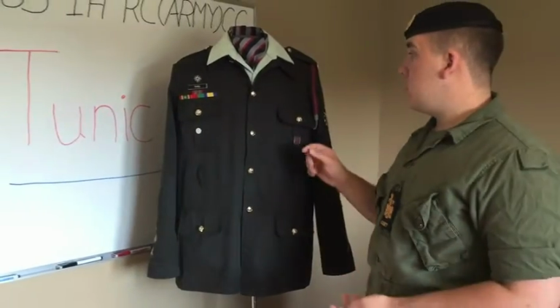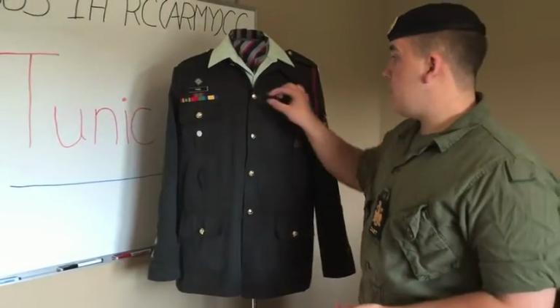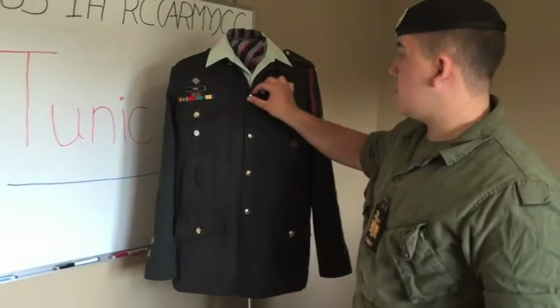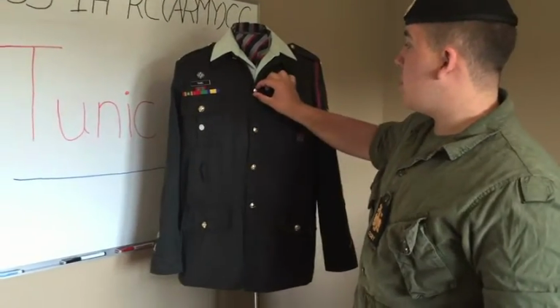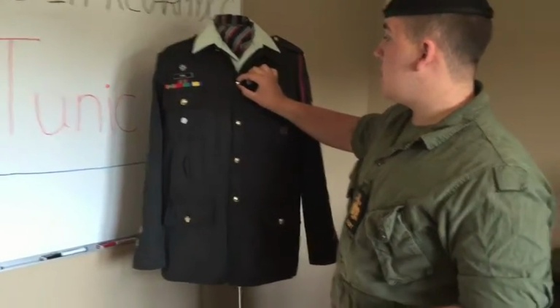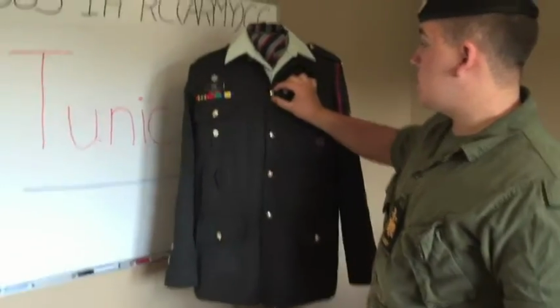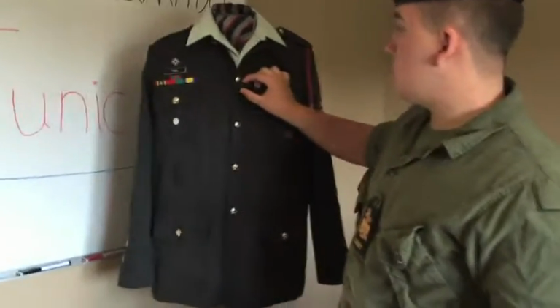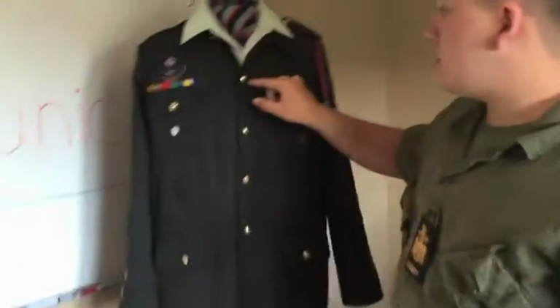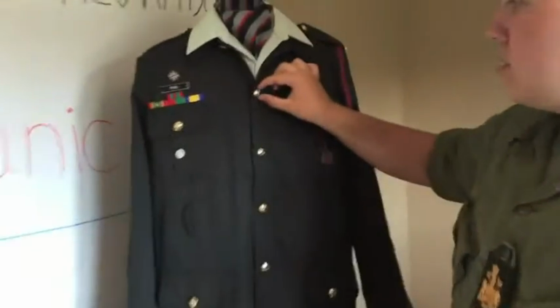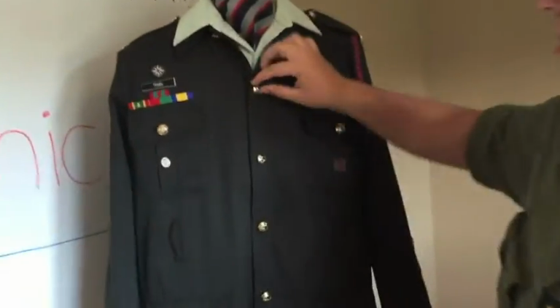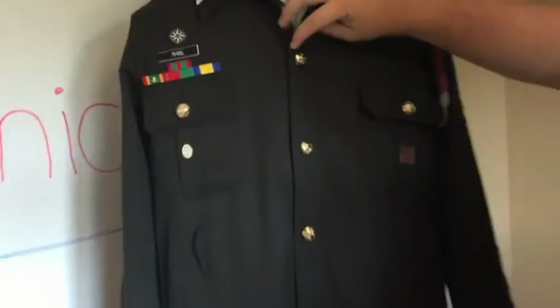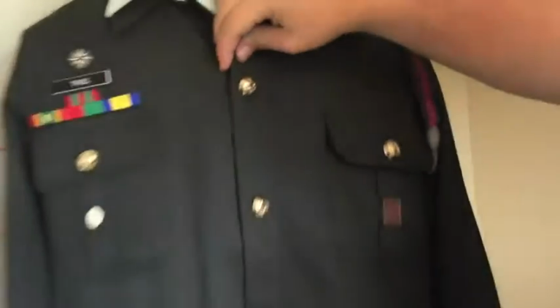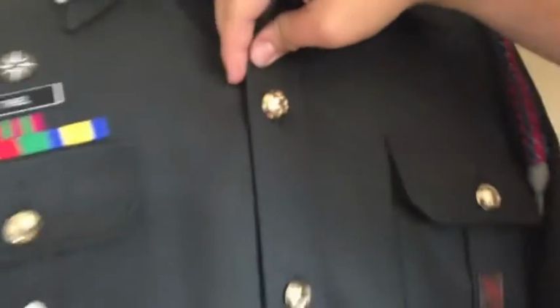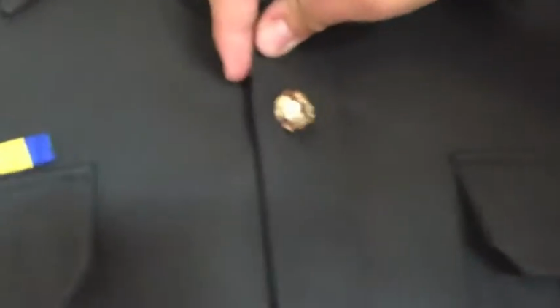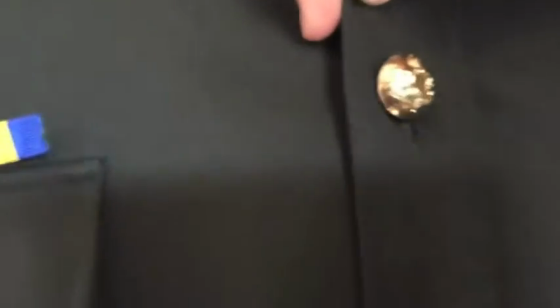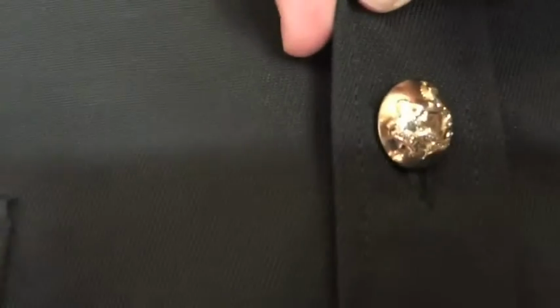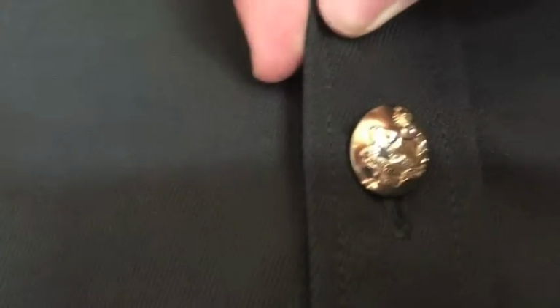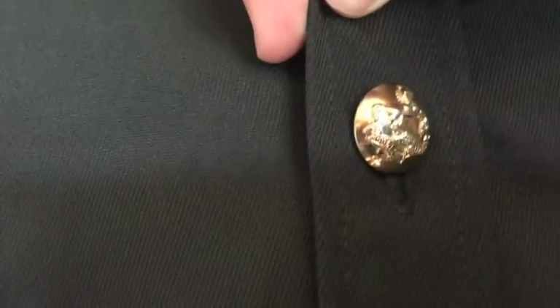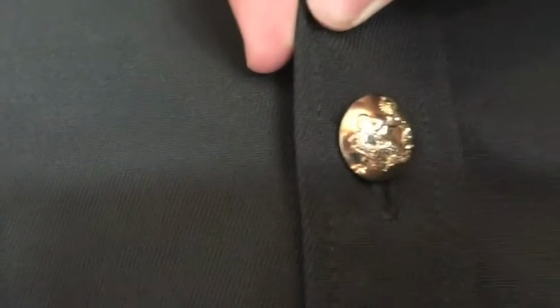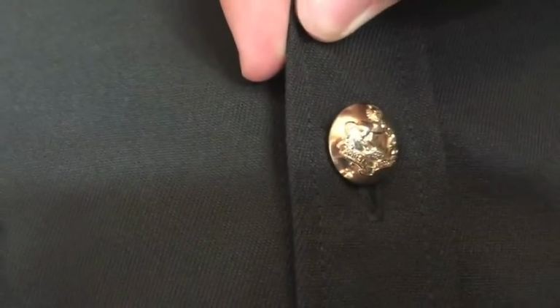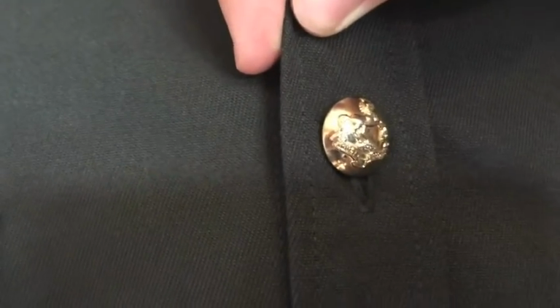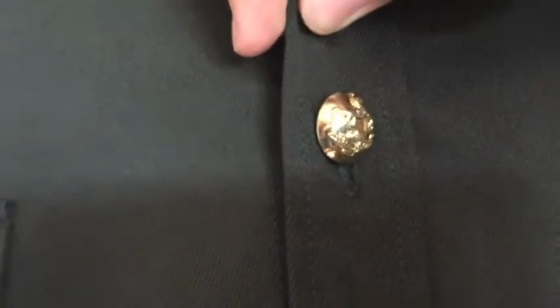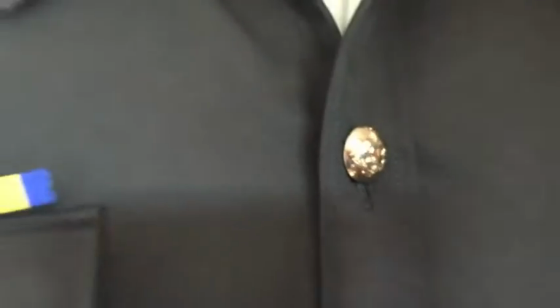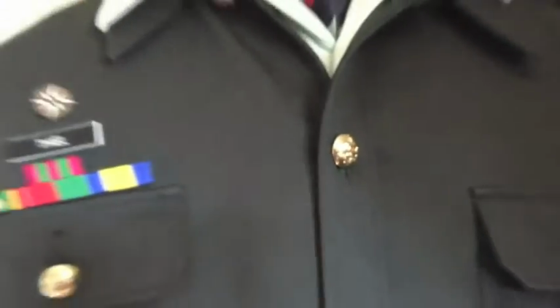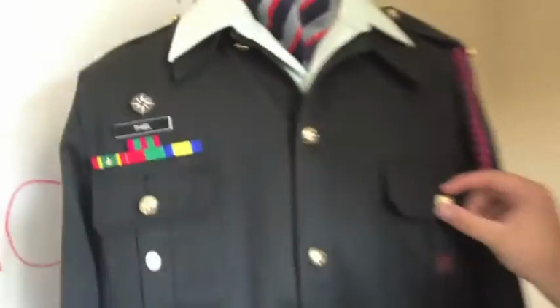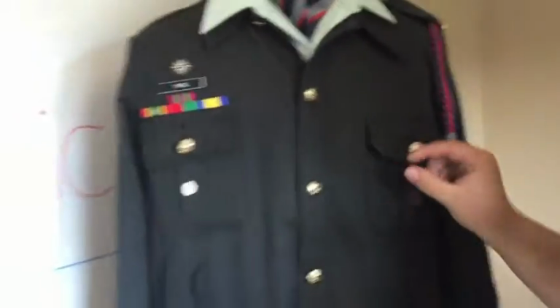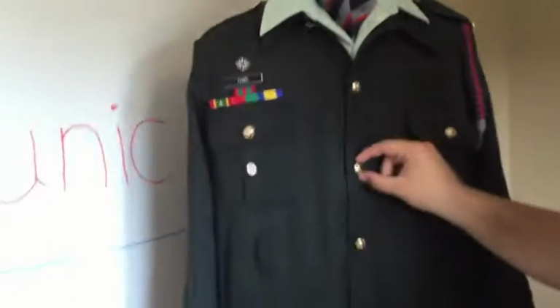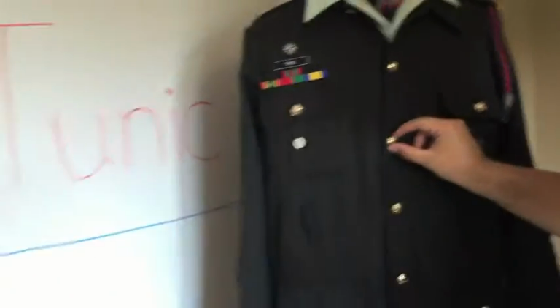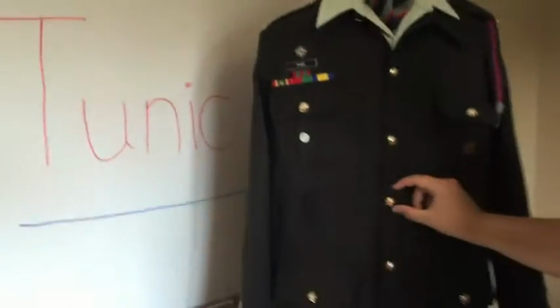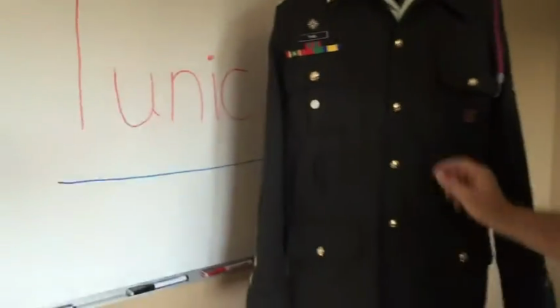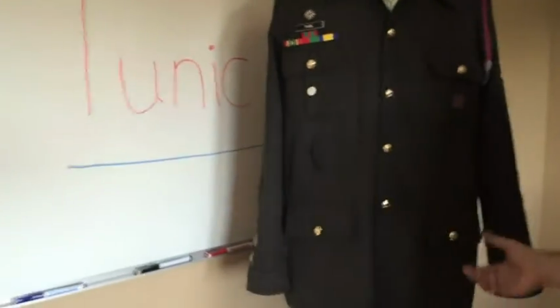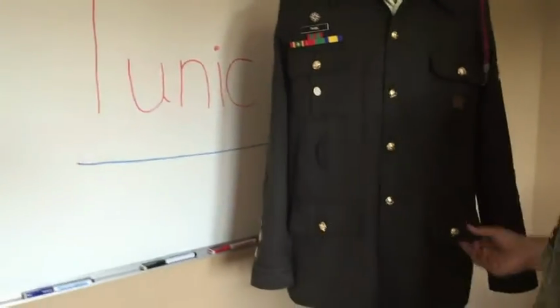A quick note about the buttons: there are horses on them. The horses, when sewn on, should be facing right way up on every button and every pocket.